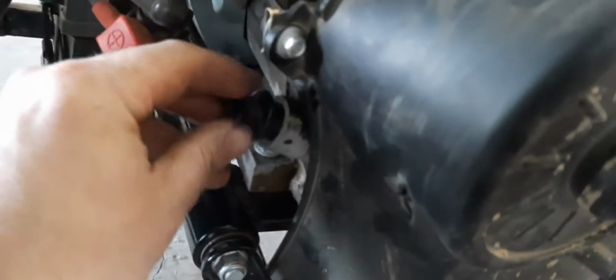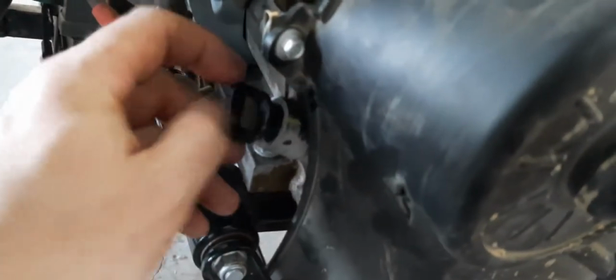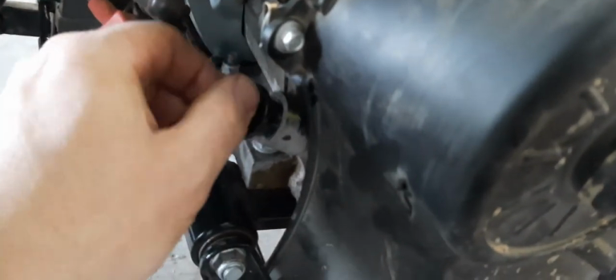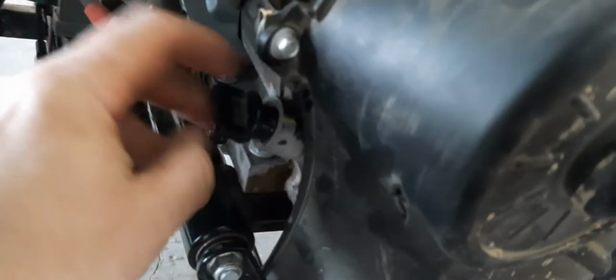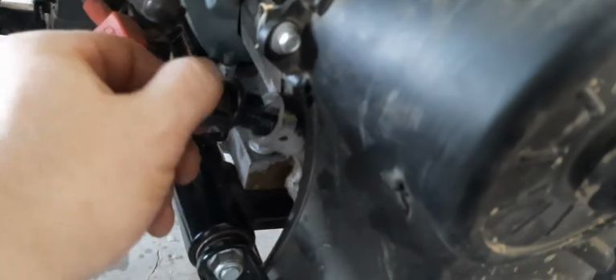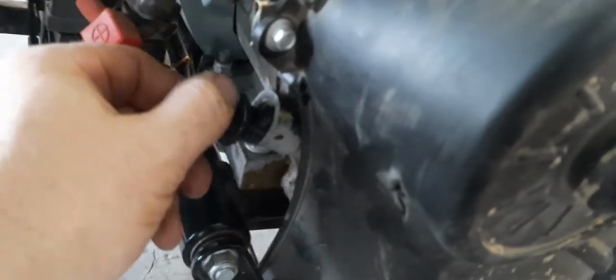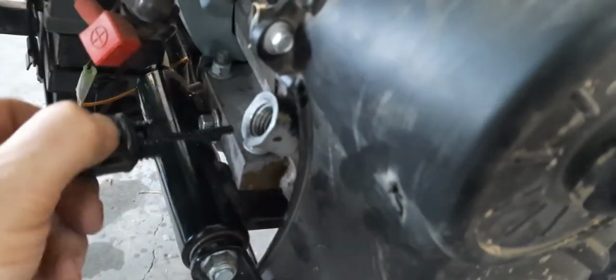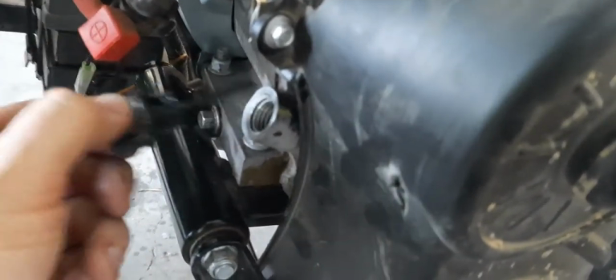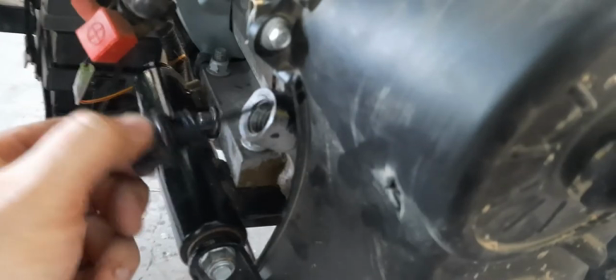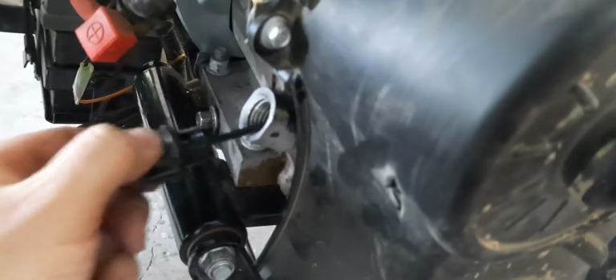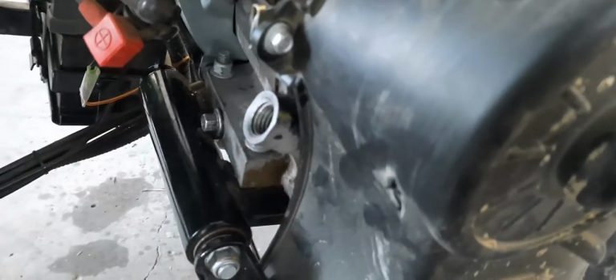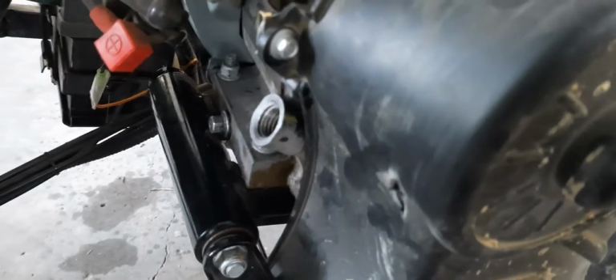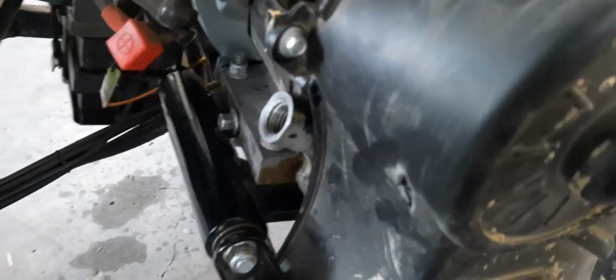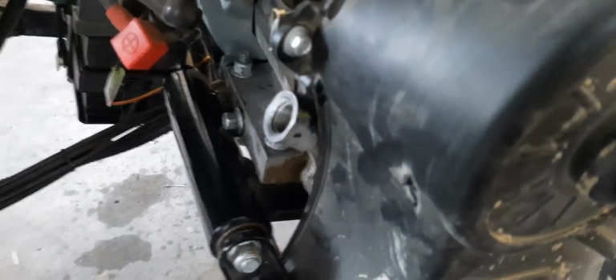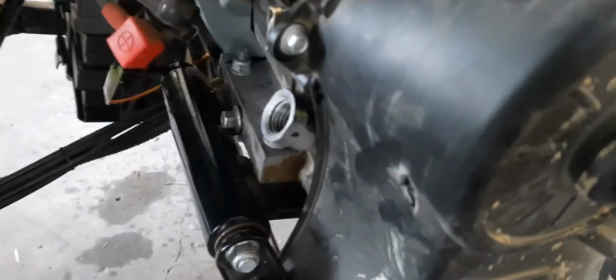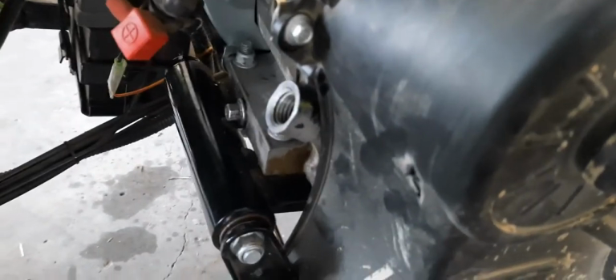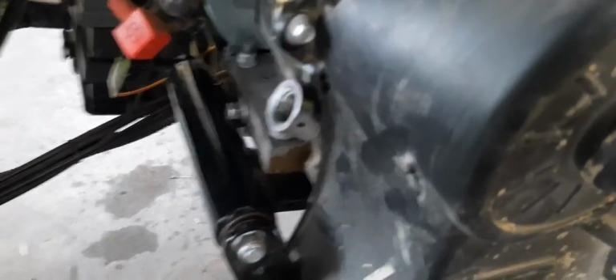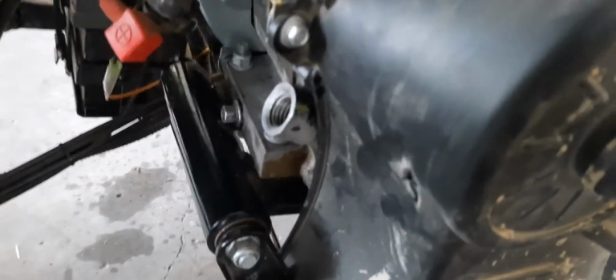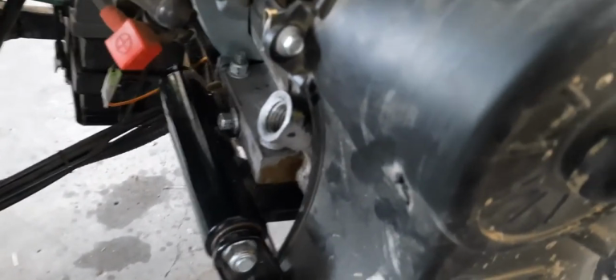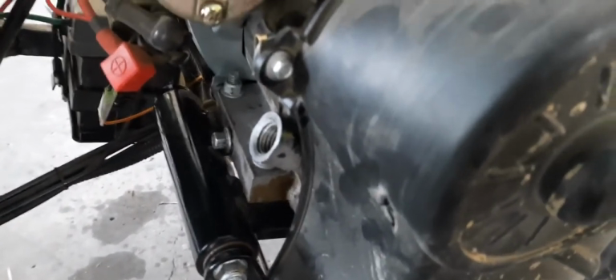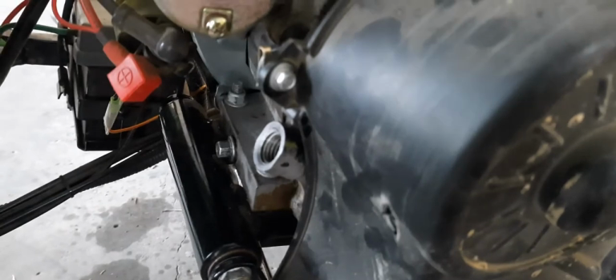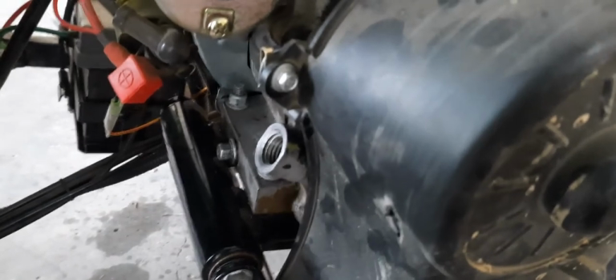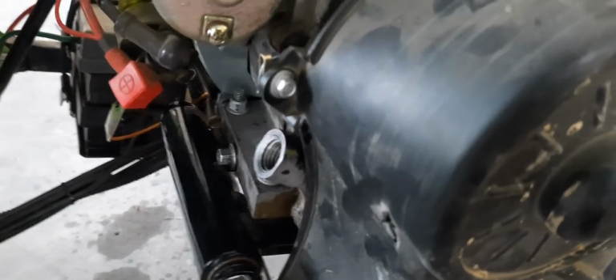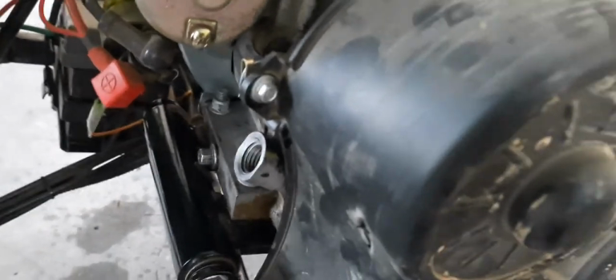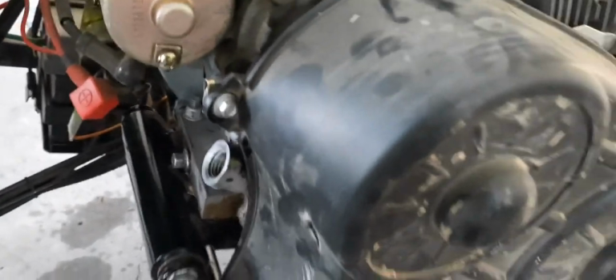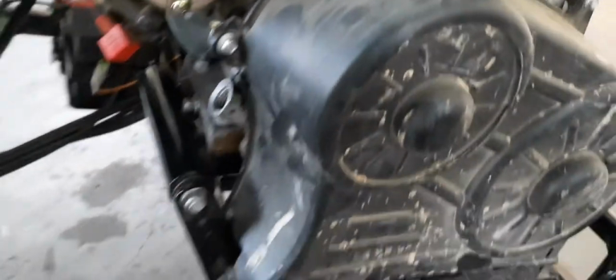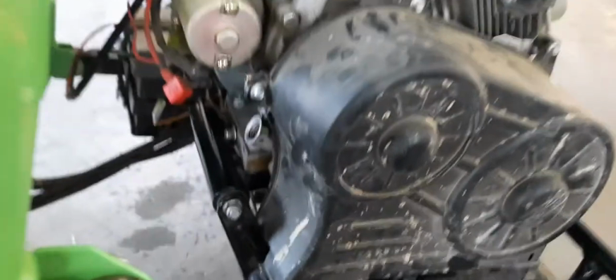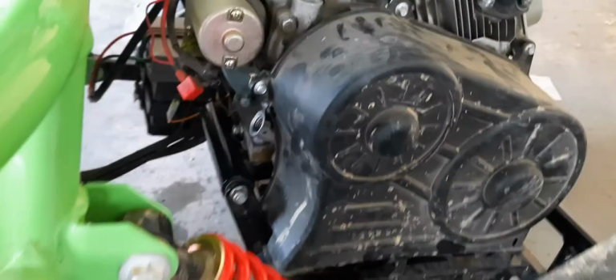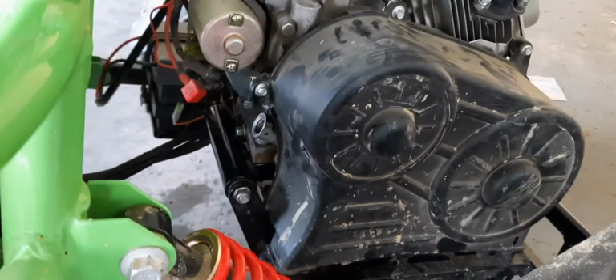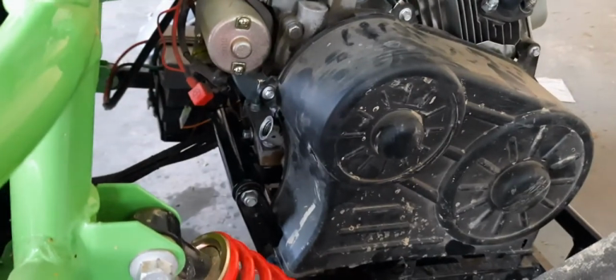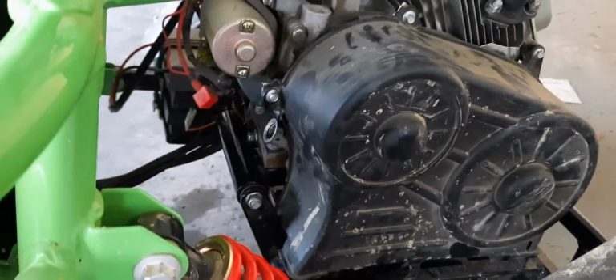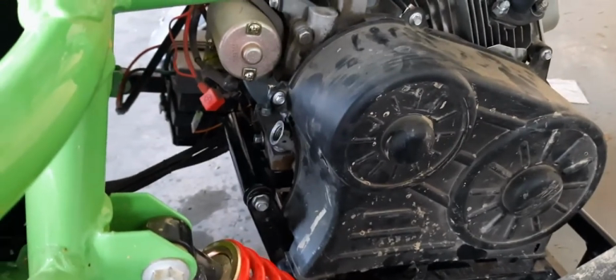It takes 16 ounces. I'm going to use synthetic oil in here — I'm not sure what they fill it with when it's new, but I'm putting synthetic in there.